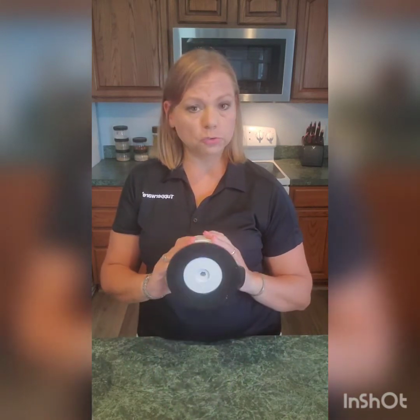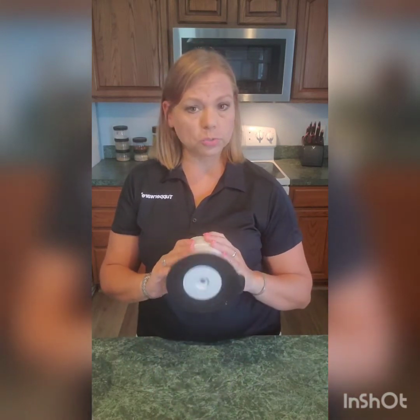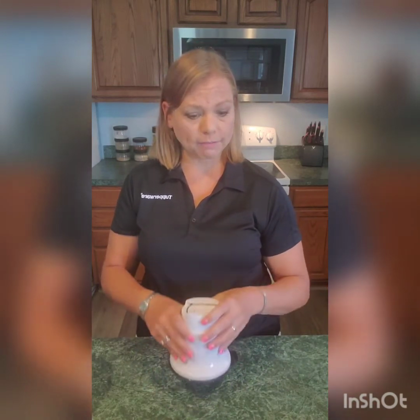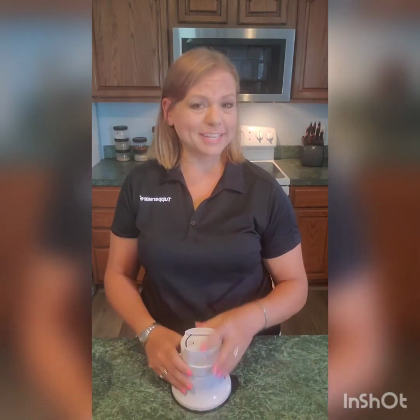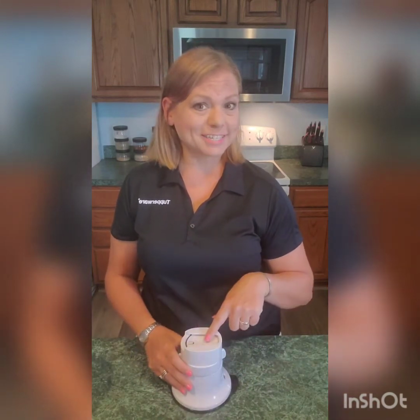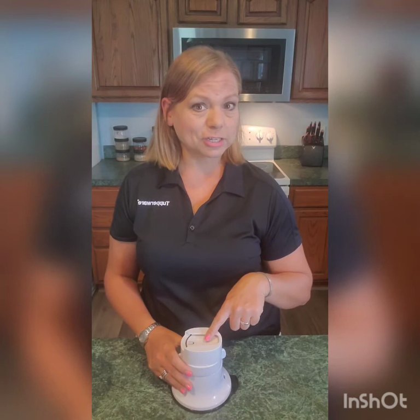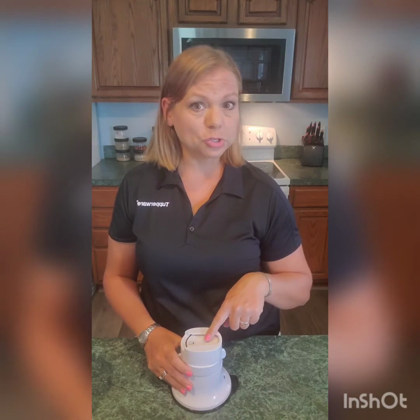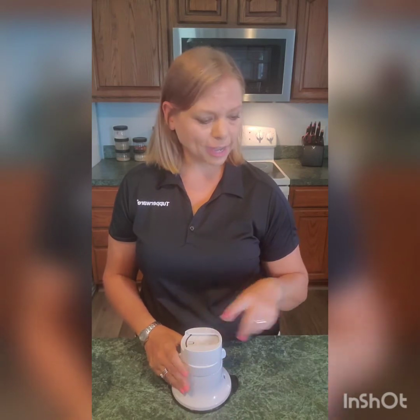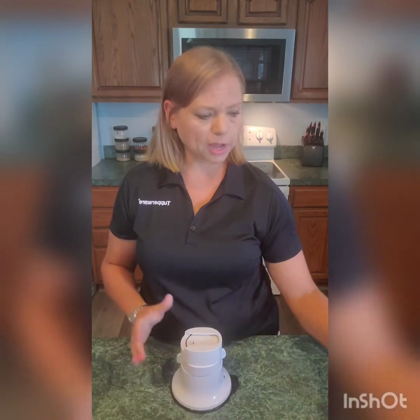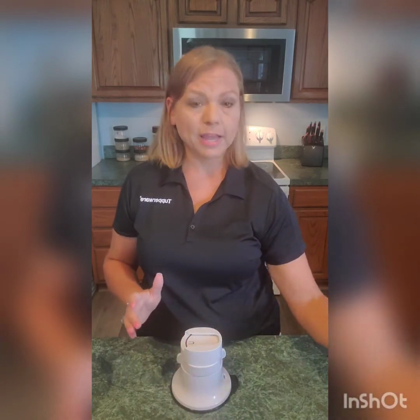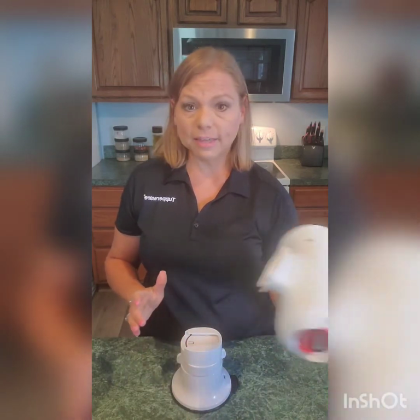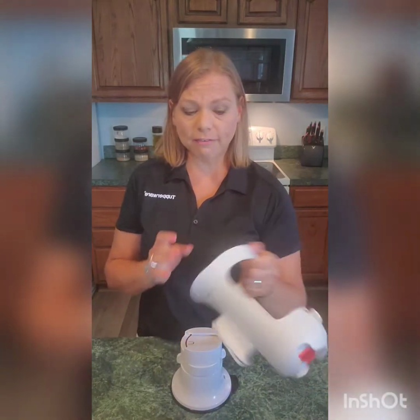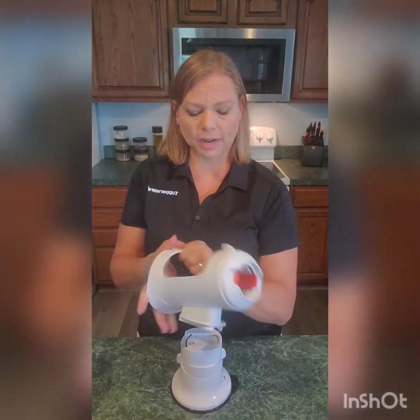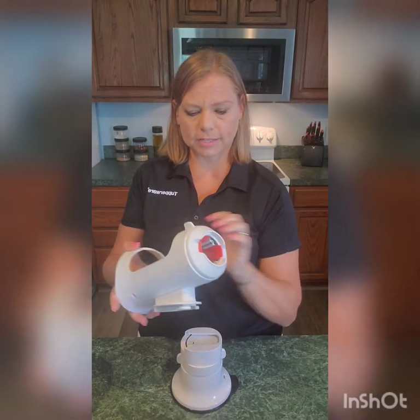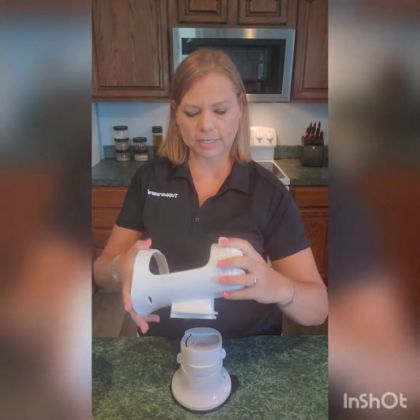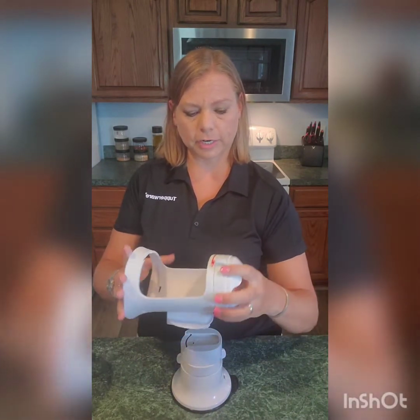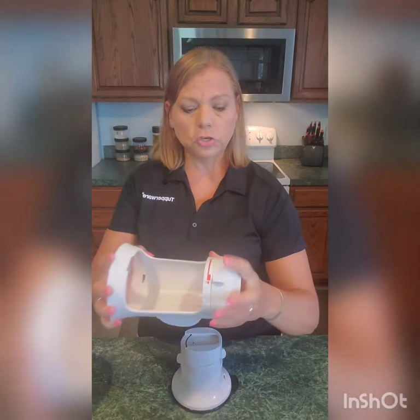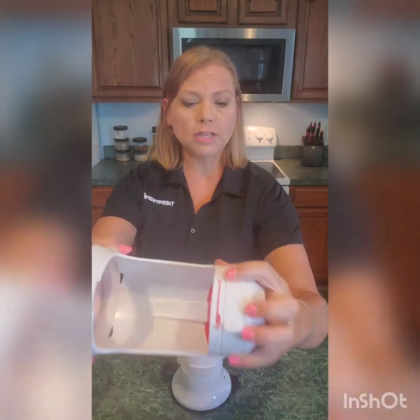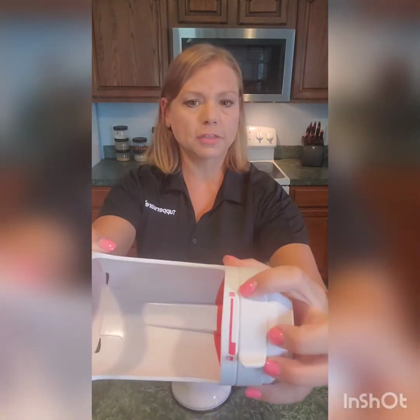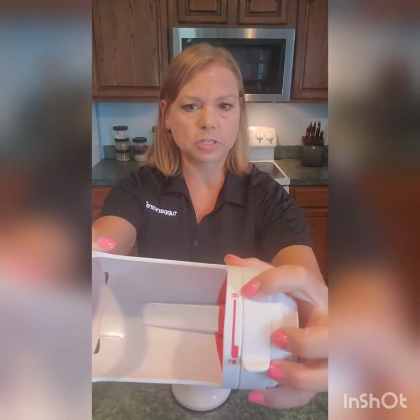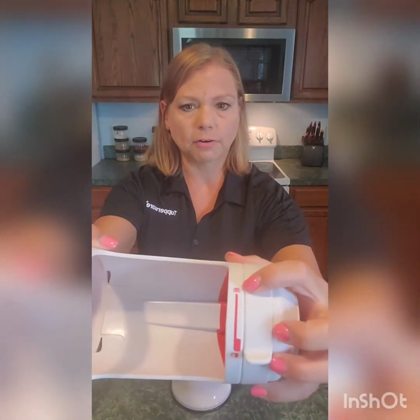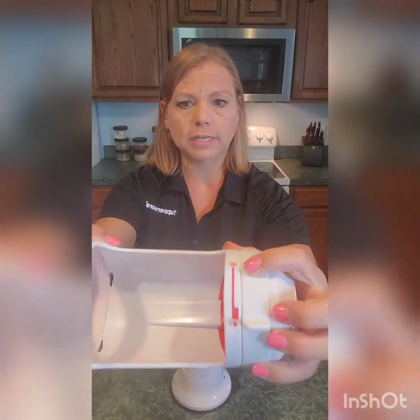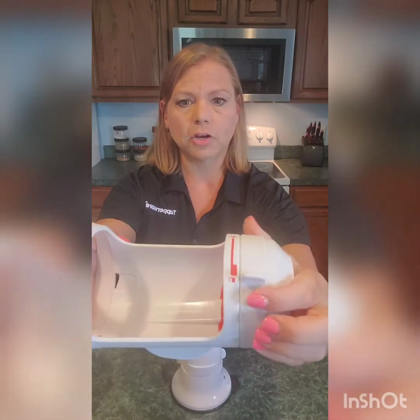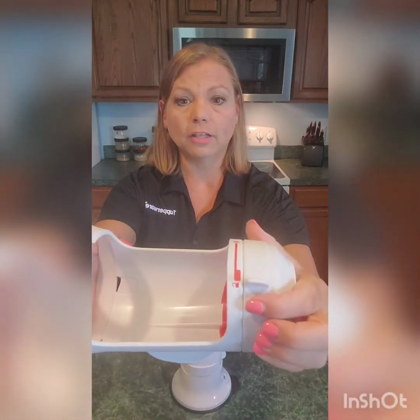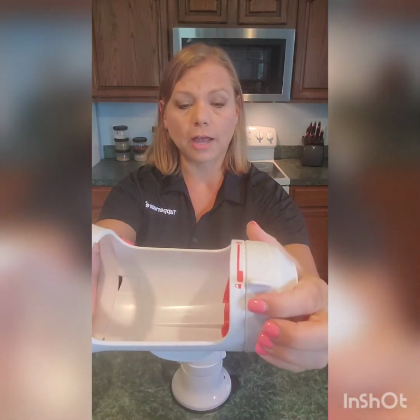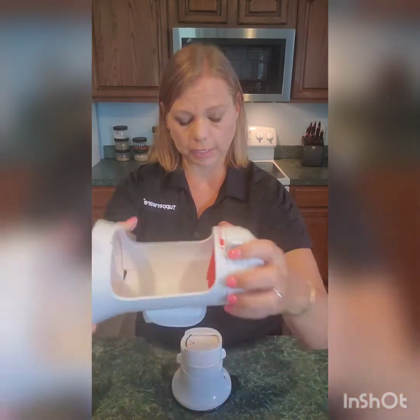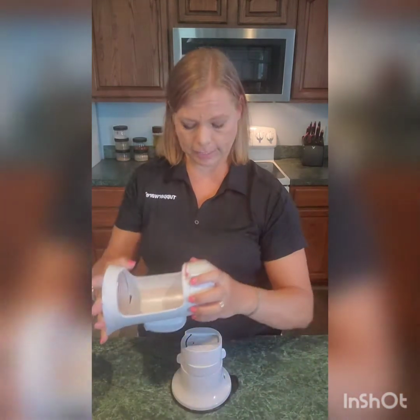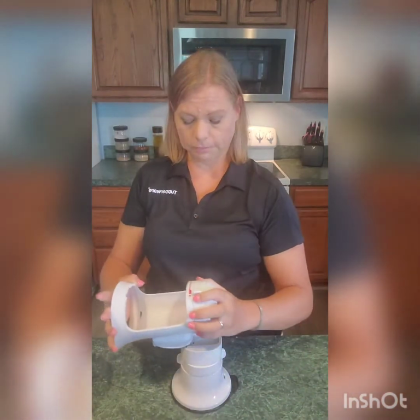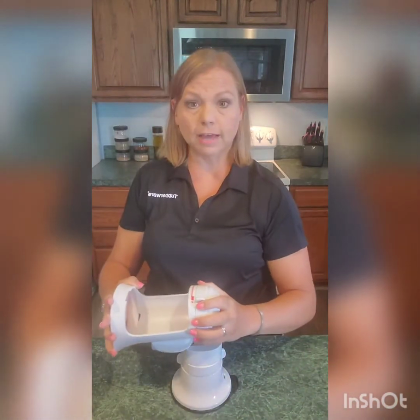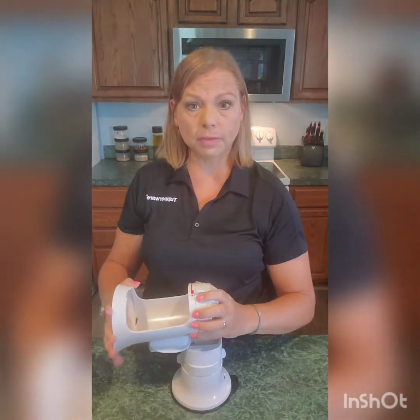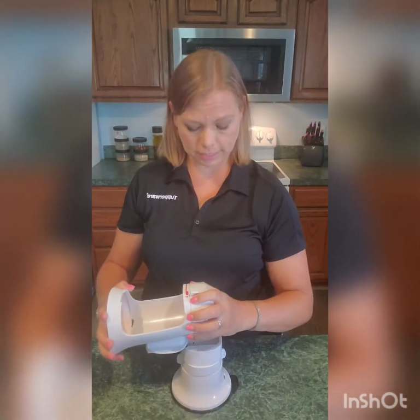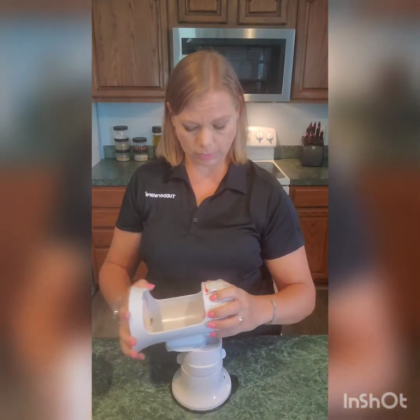We have our base that suction cups to the countertop, and then we have the spiralizer accessory. Notice here that there's a spiral indicator and an unlock indicator — that'll come in handy as we go.